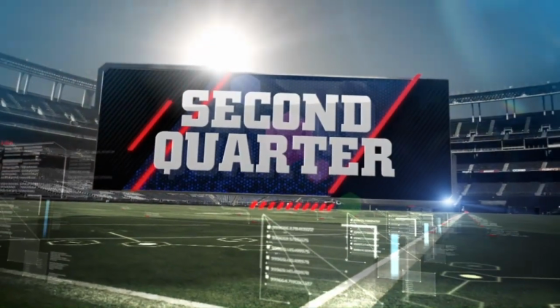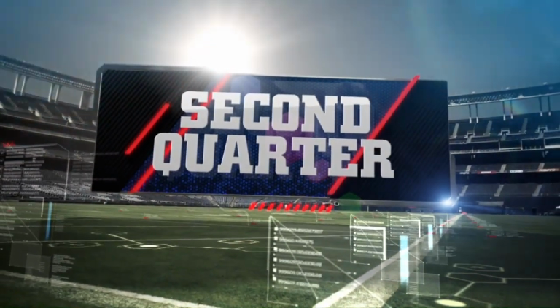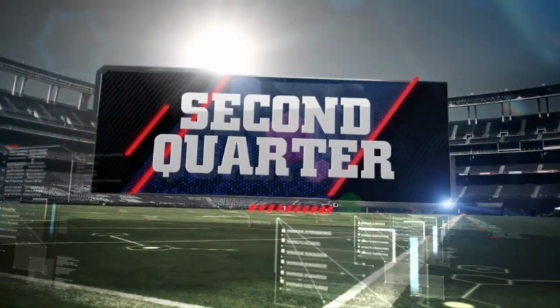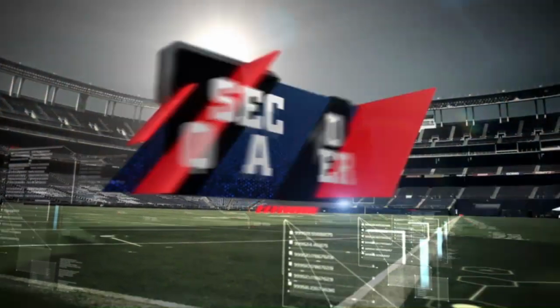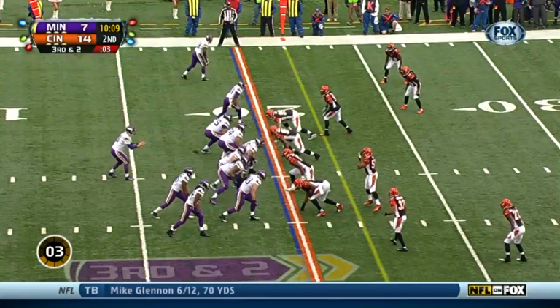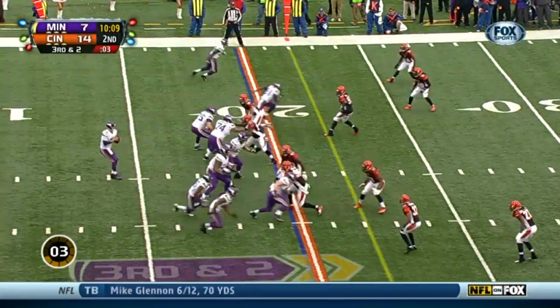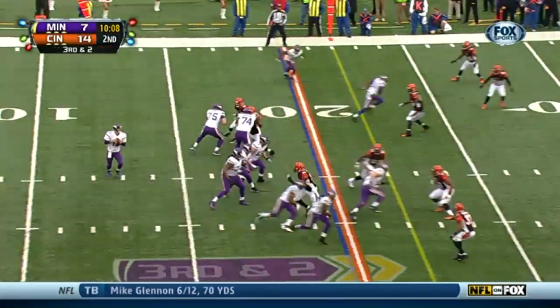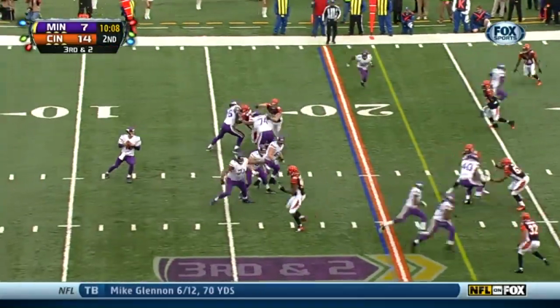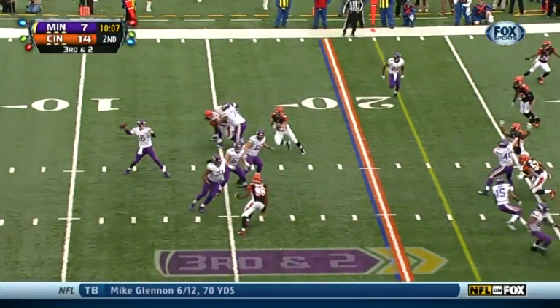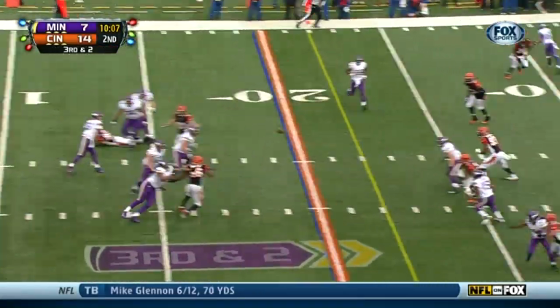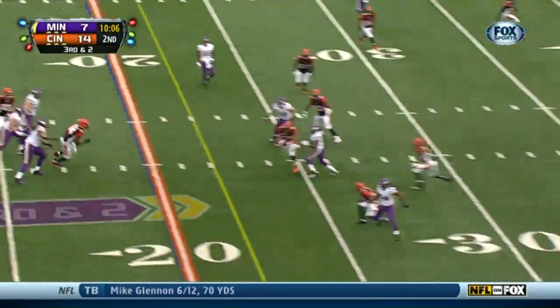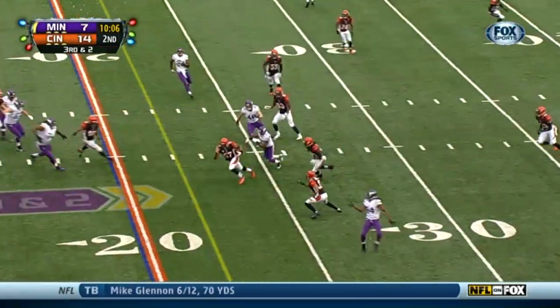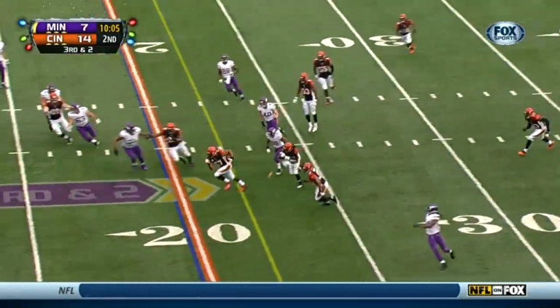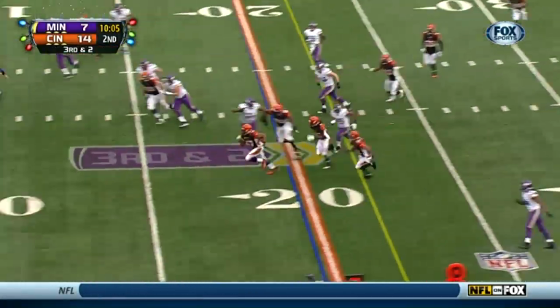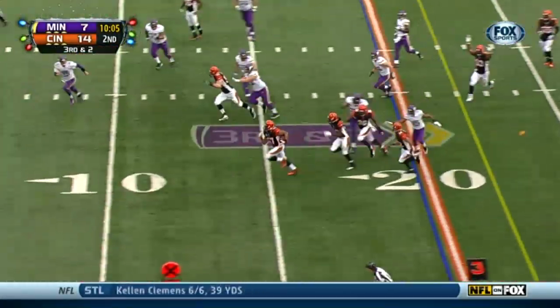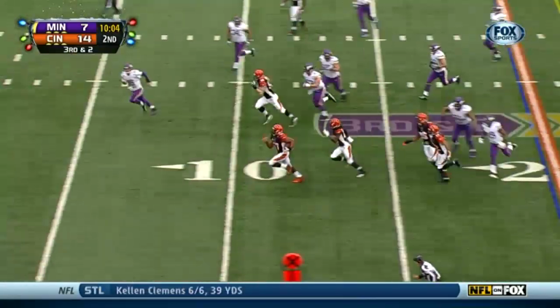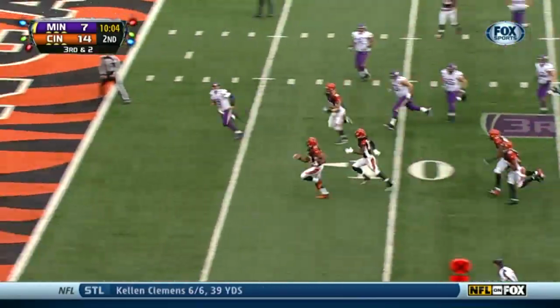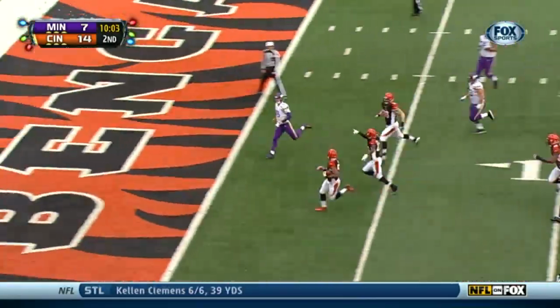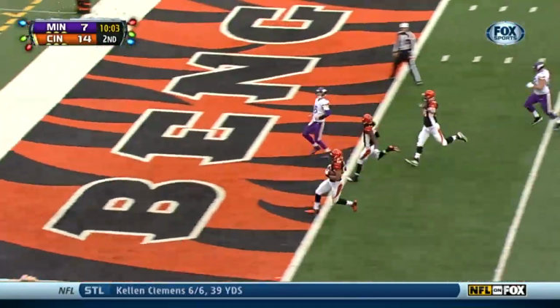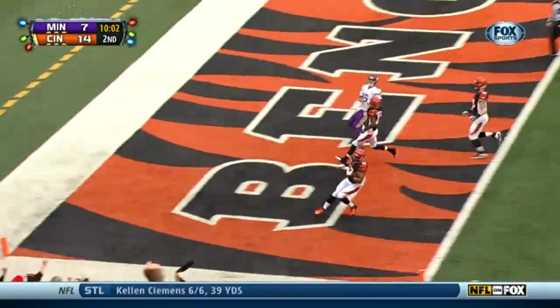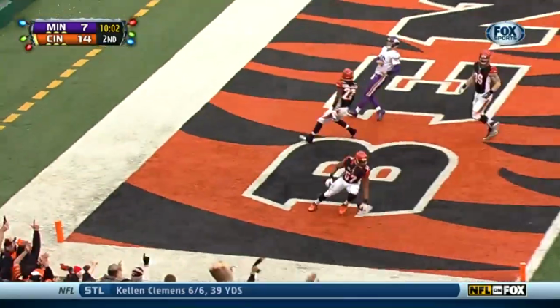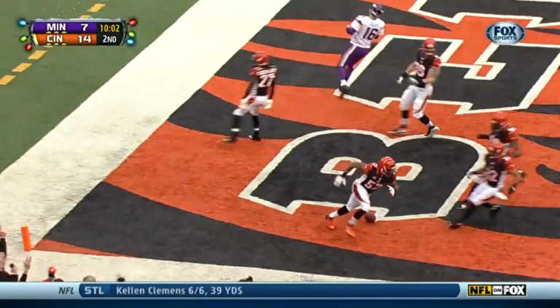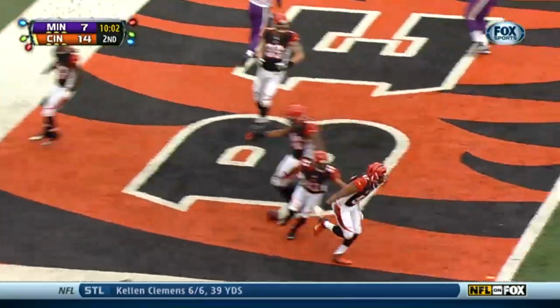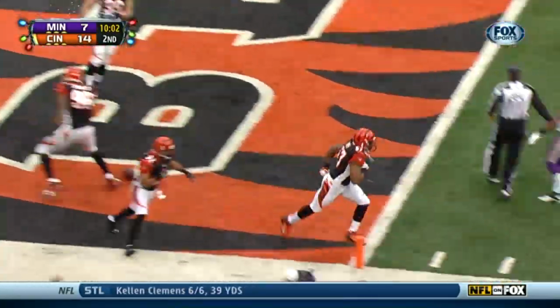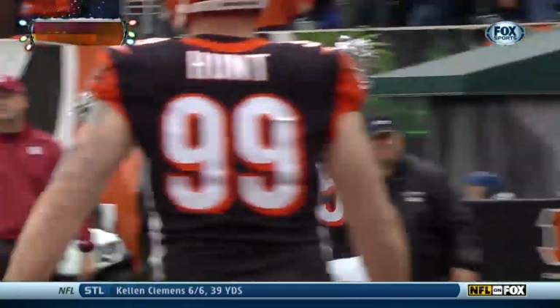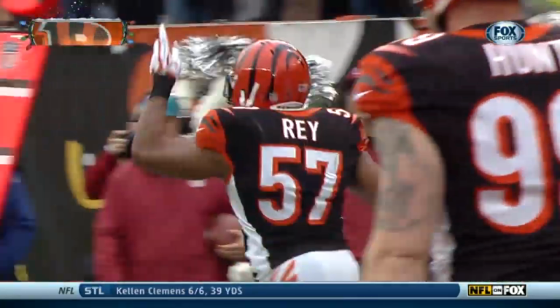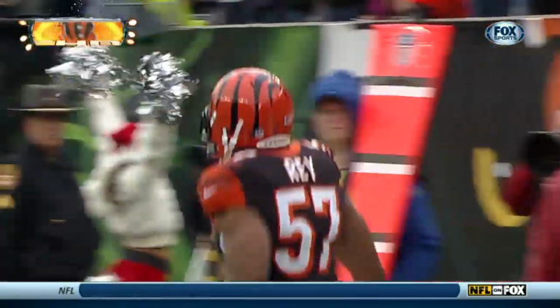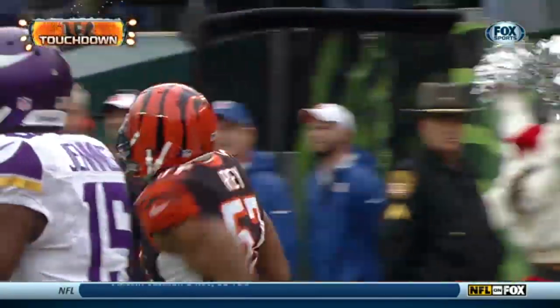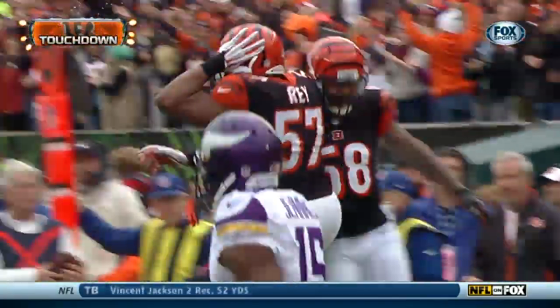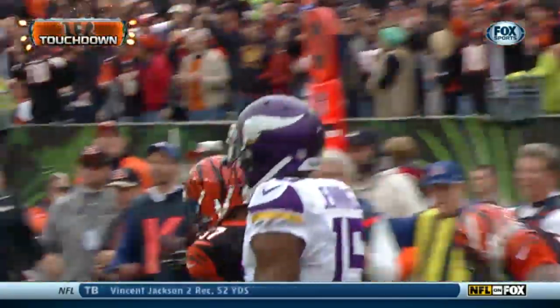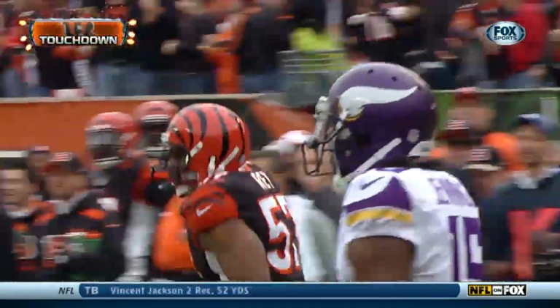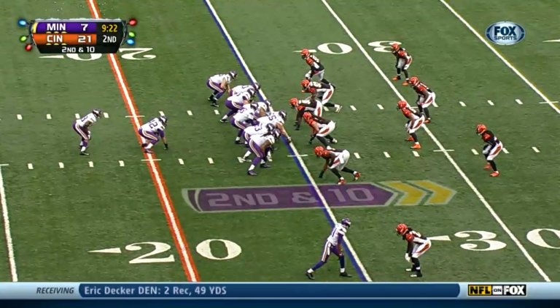Second quarter. Vikings ball, same score, third and two from their own 20. Castle's throw for Greg Jennings — picked off by Vincent Rey, goes in for a touchdown. The flag was for offensive pass interference, of course, declined by the Bengals. They go up 21-7.